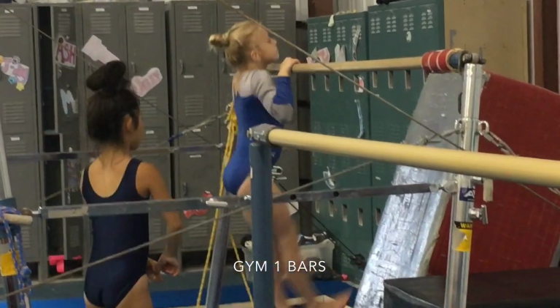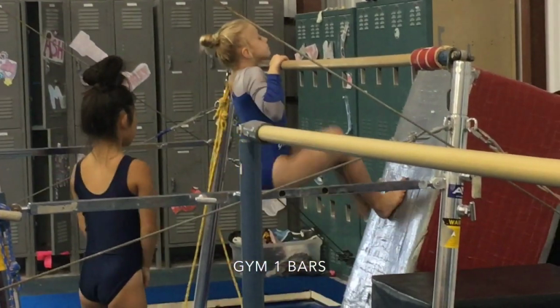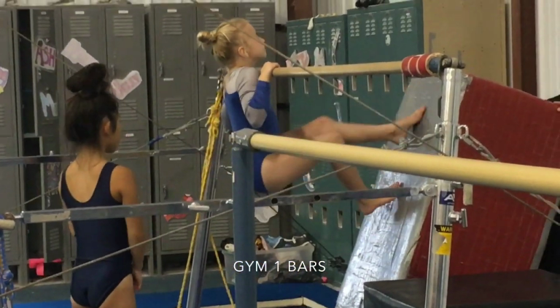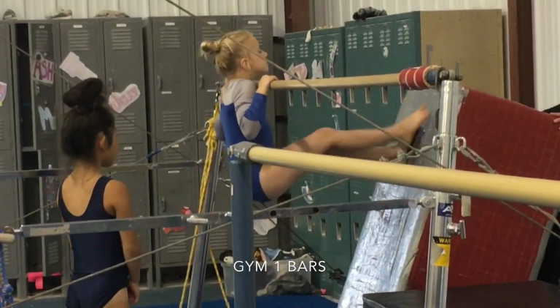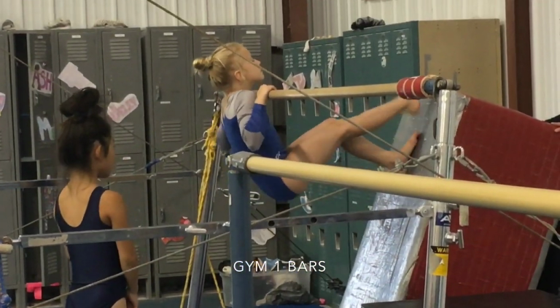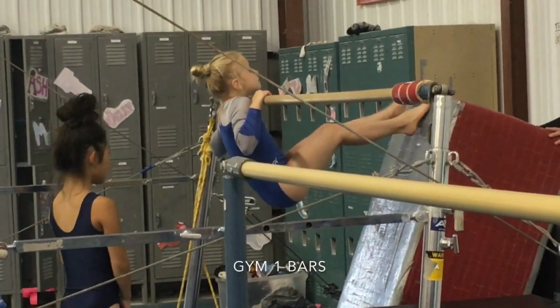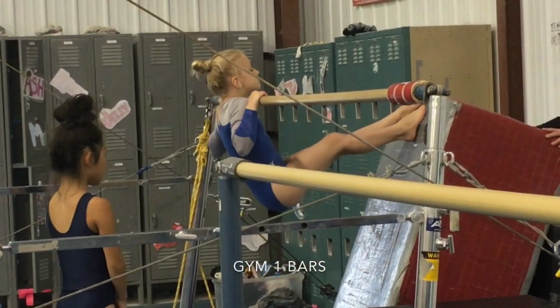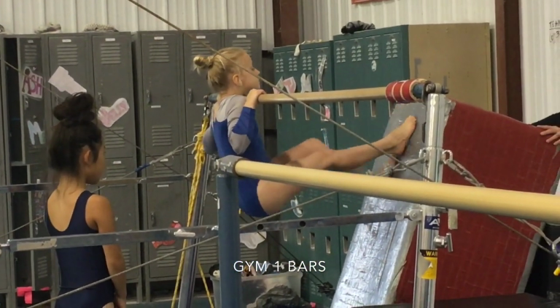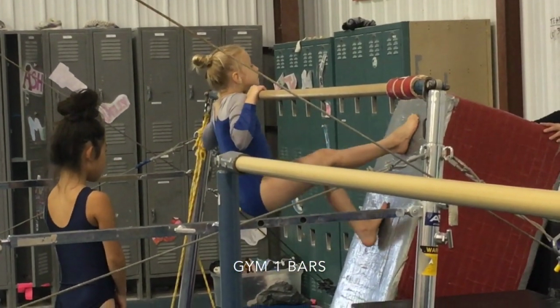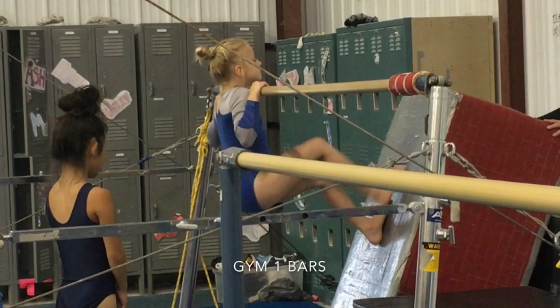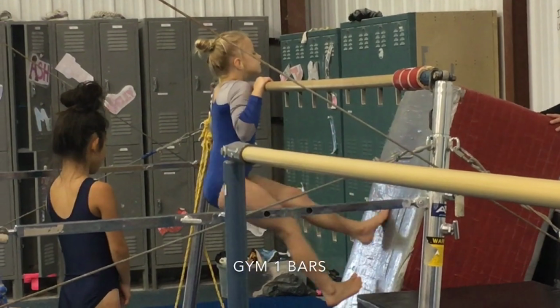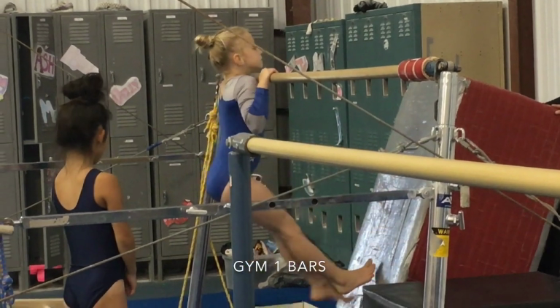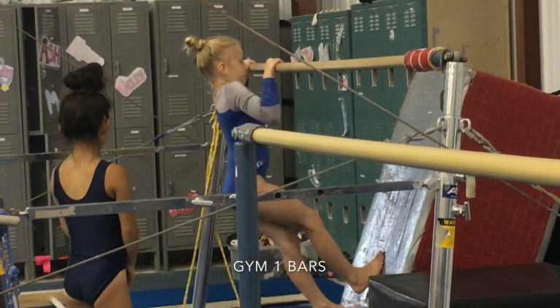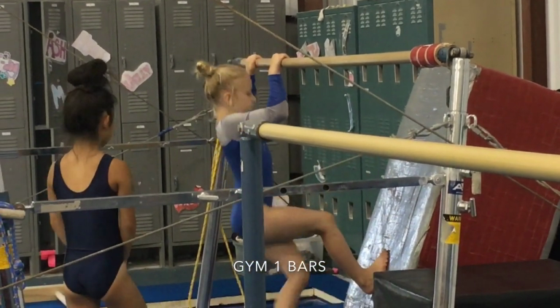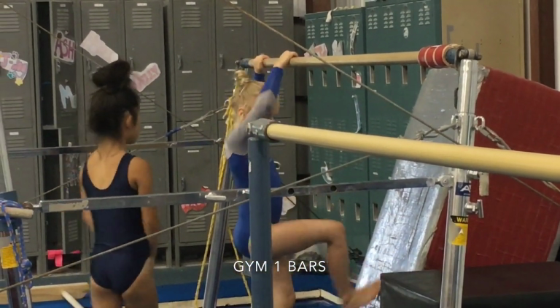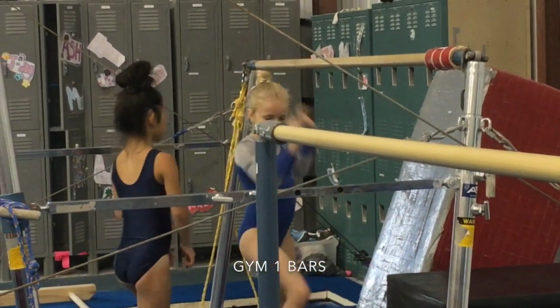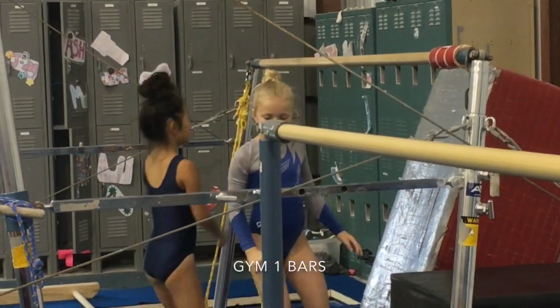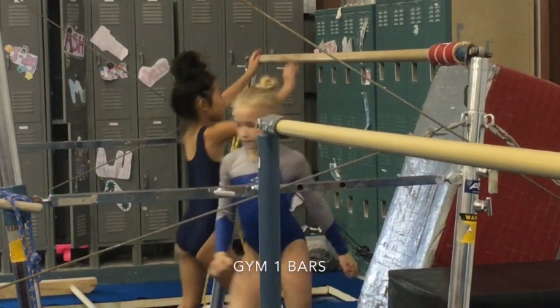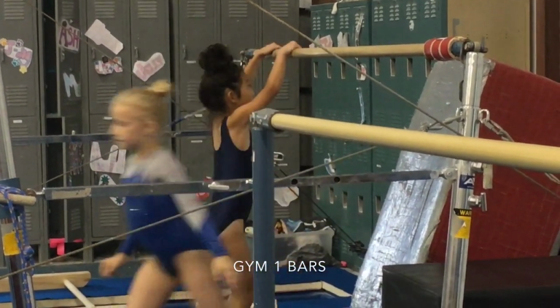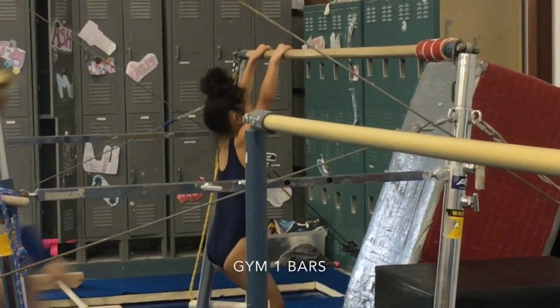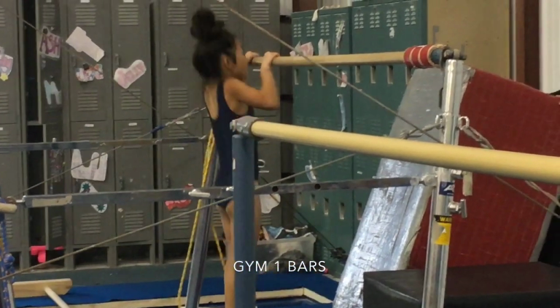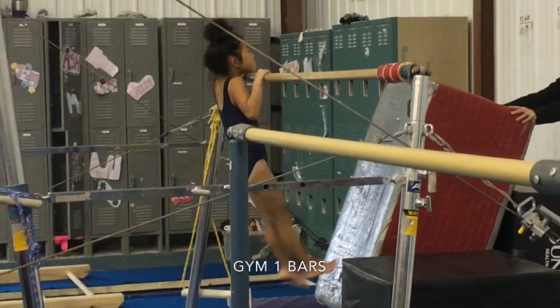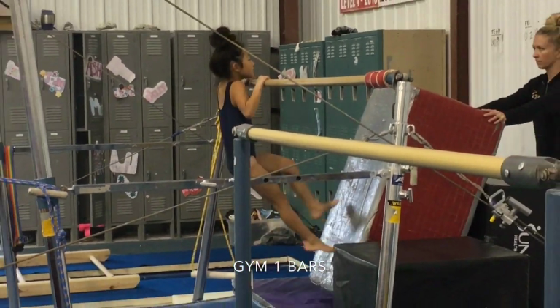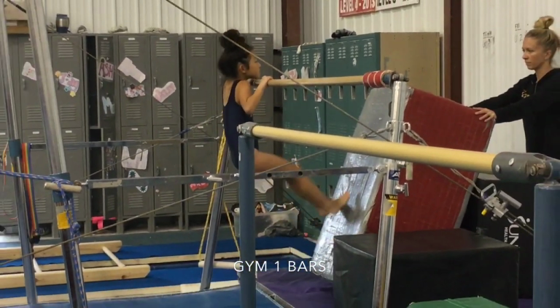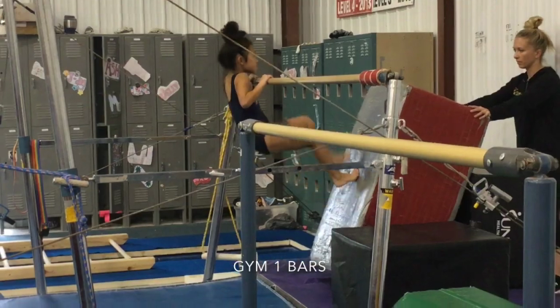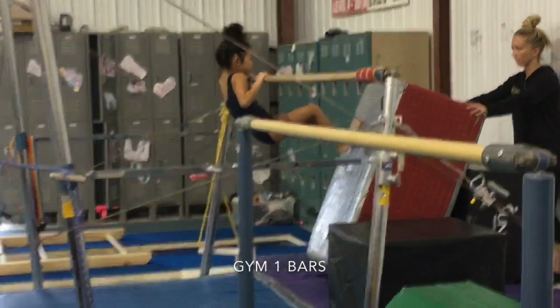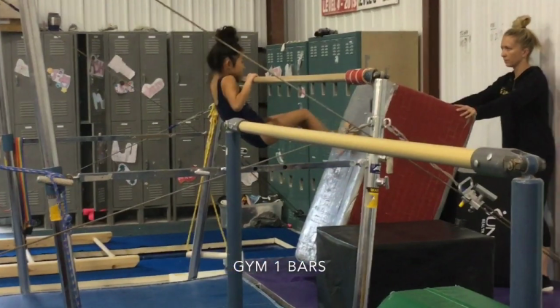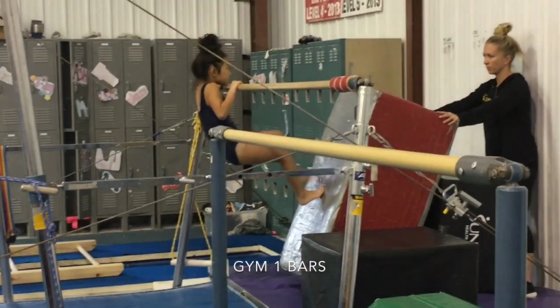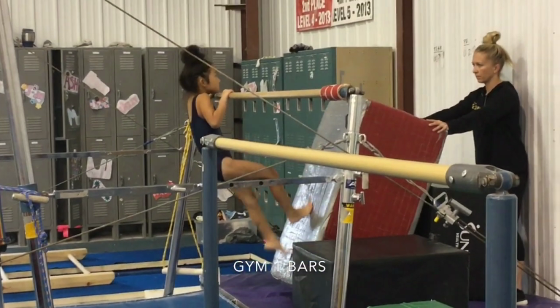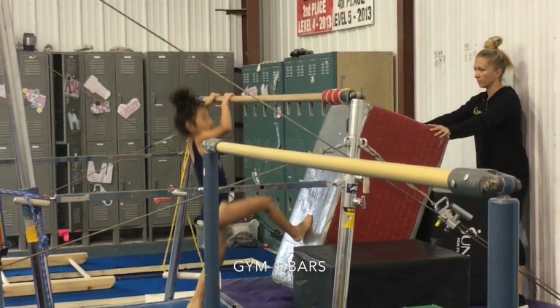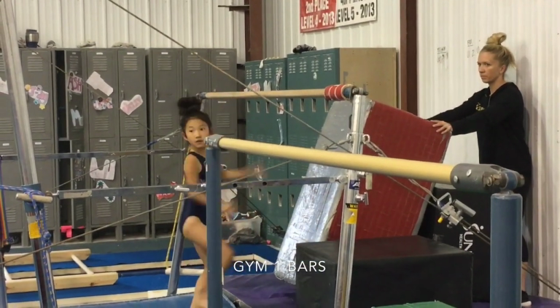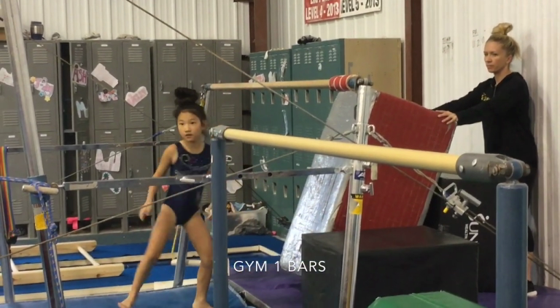Last, we're going to walk our feet up a wall with the chin at the bar. This is preparing them for their pullover. Chin at the bar, walk the feet up, and walk them back down.